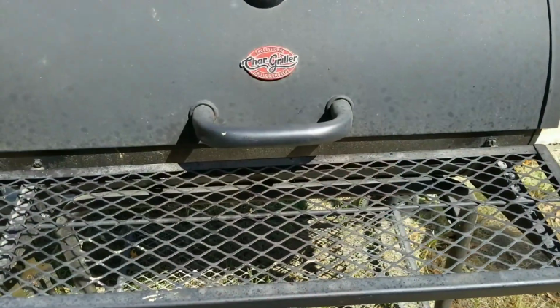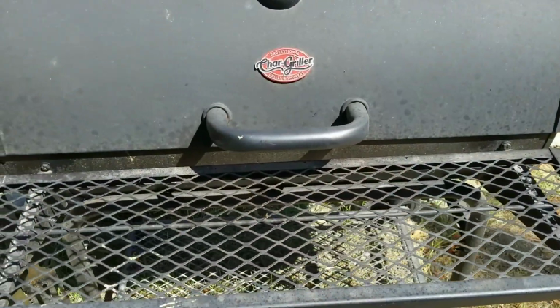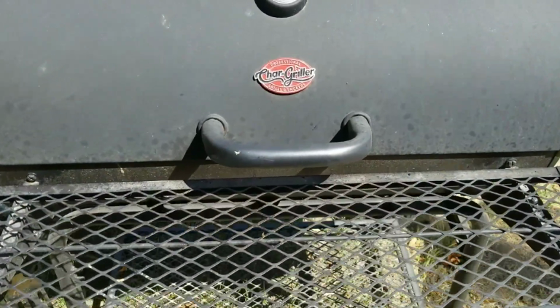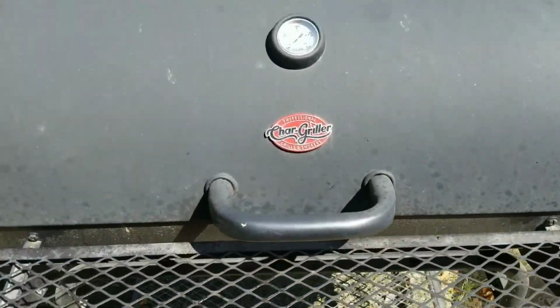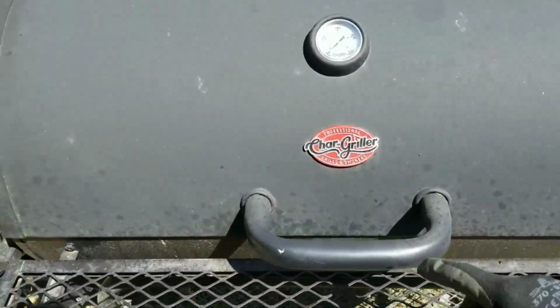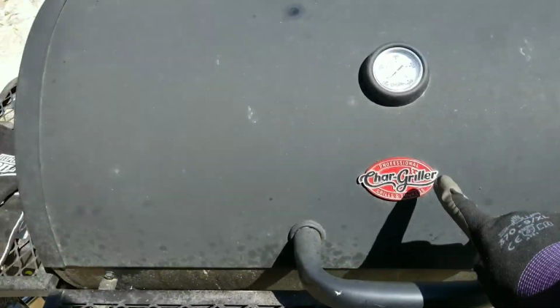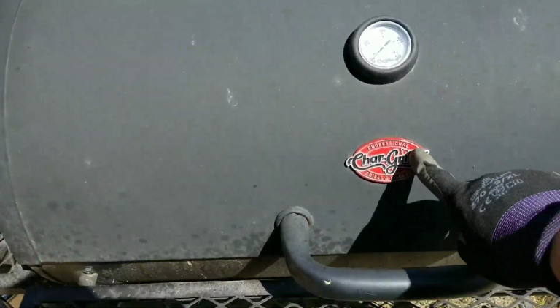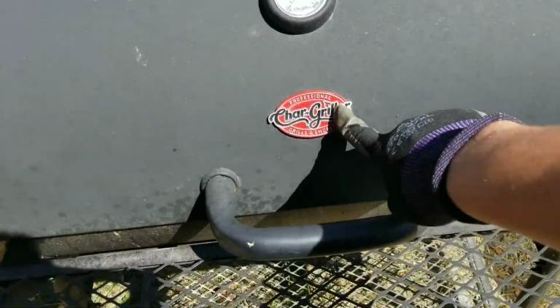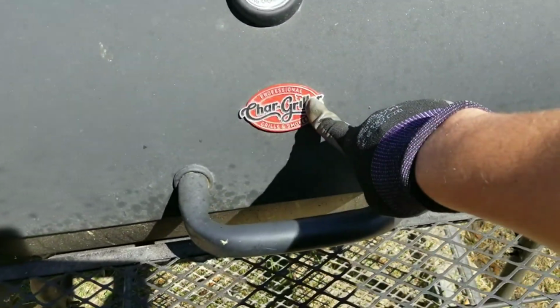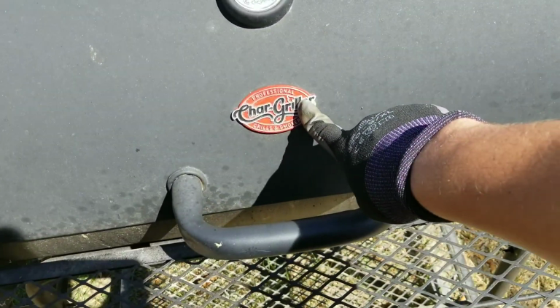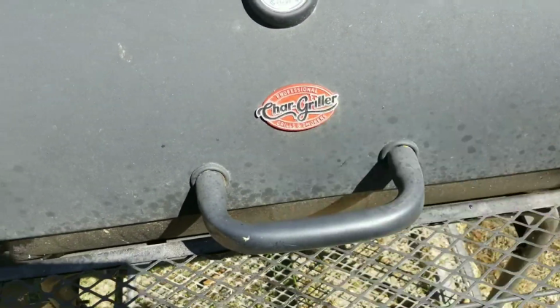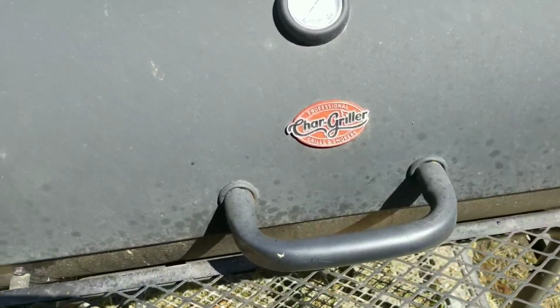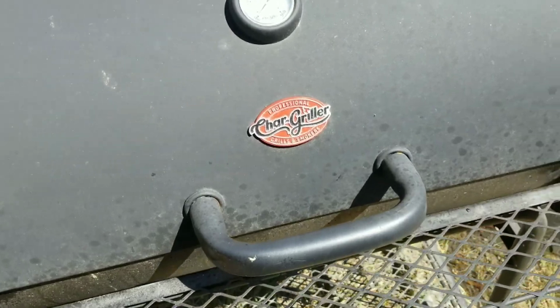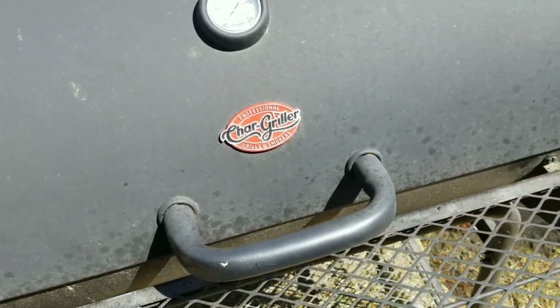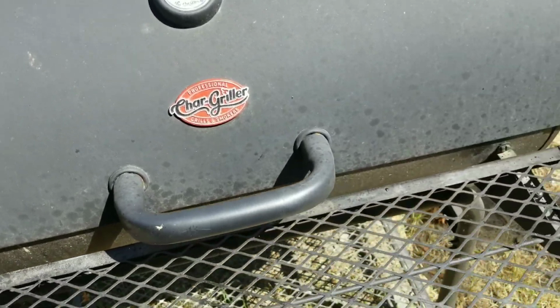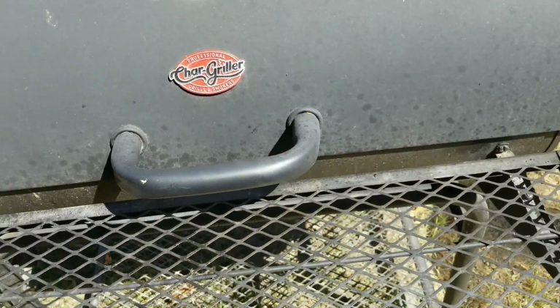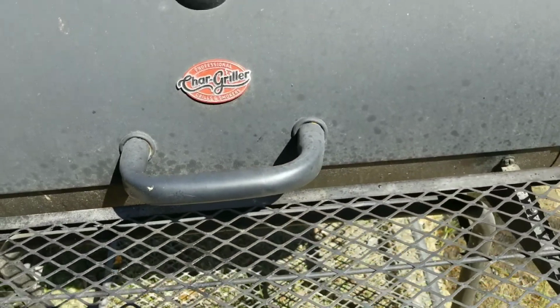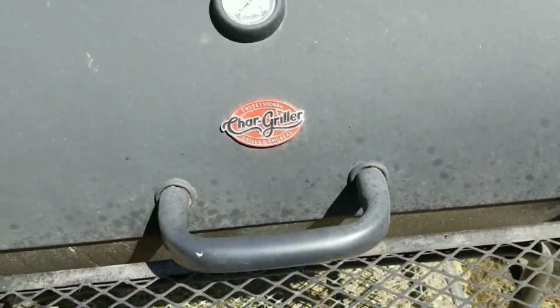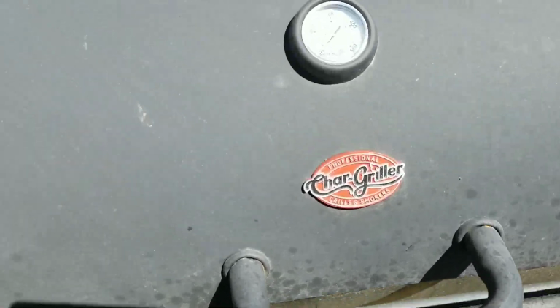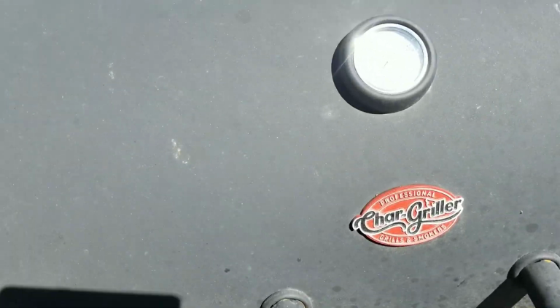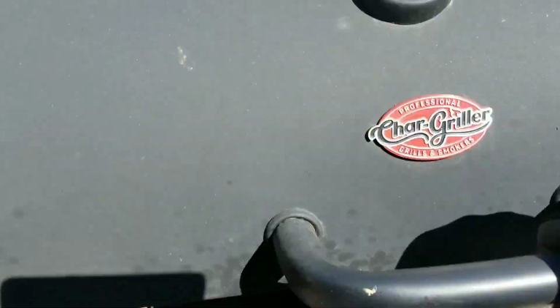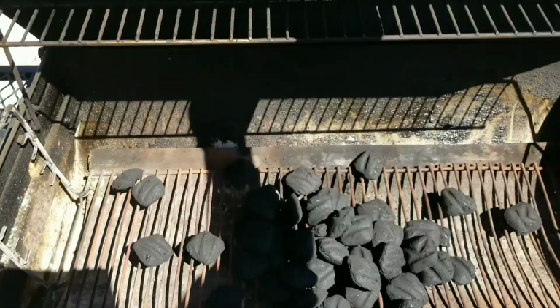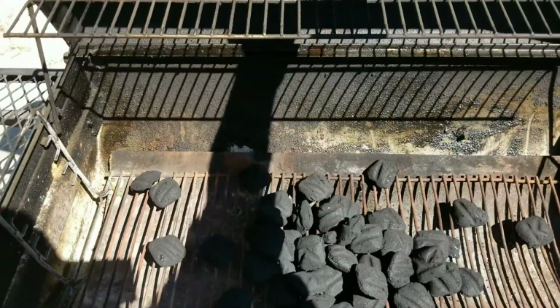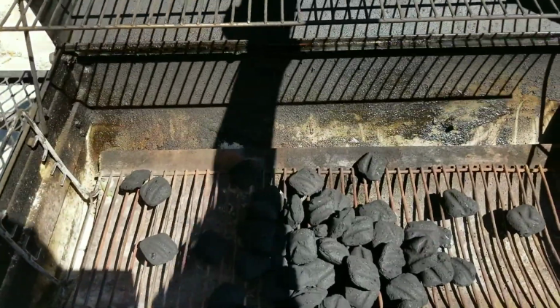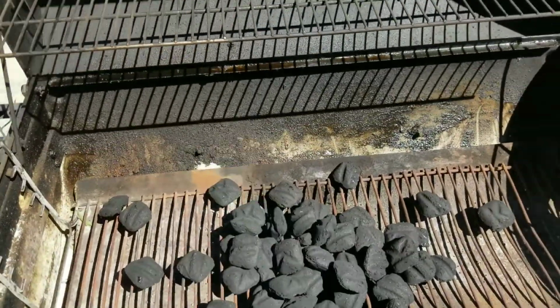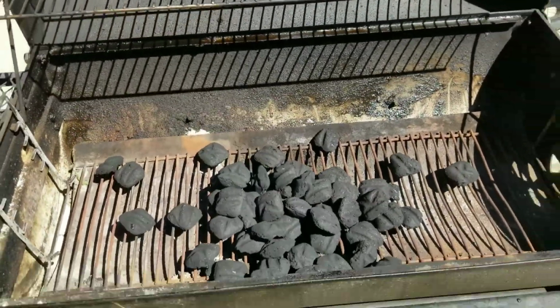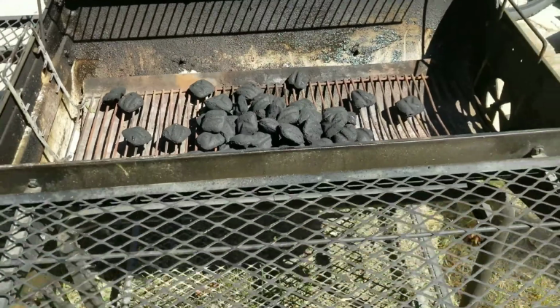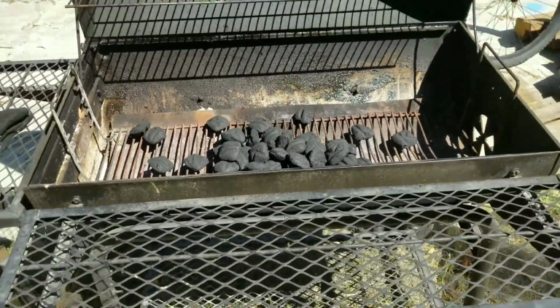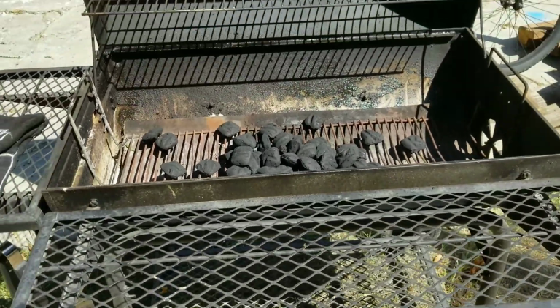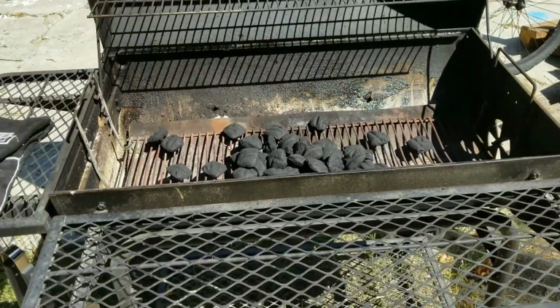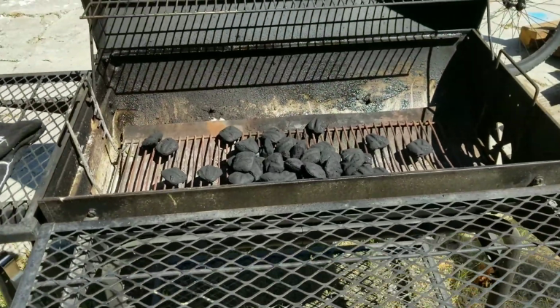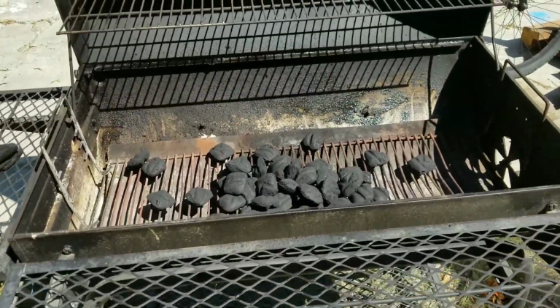First things first. We got ourselves the Char Griller. This is a Walmart special — cost me about 80 bucks, something like that. Open it up and you got yourself a nice big charcoal grill right there.